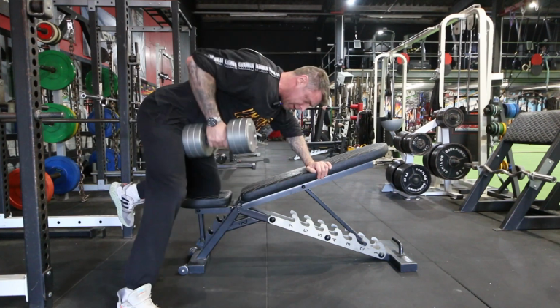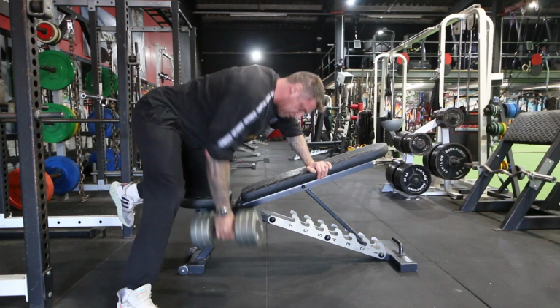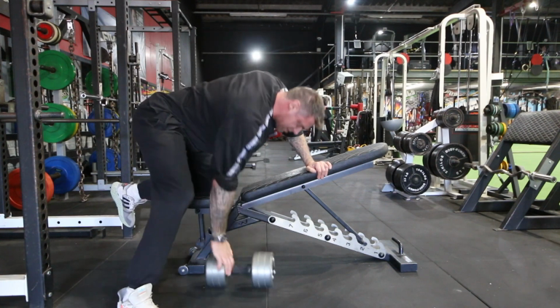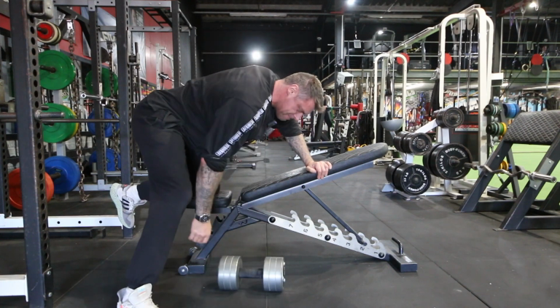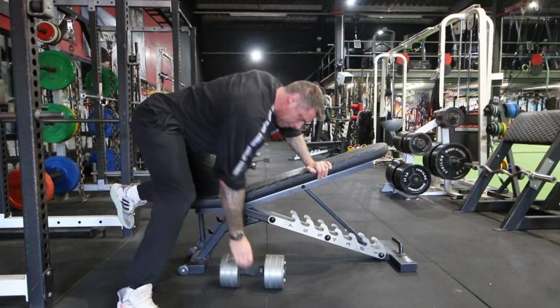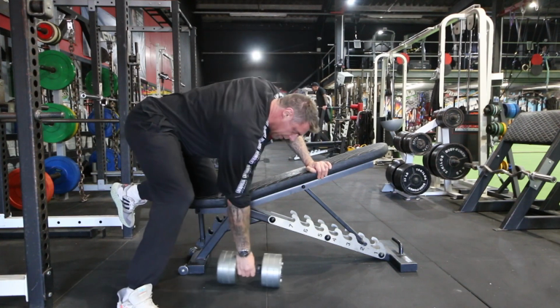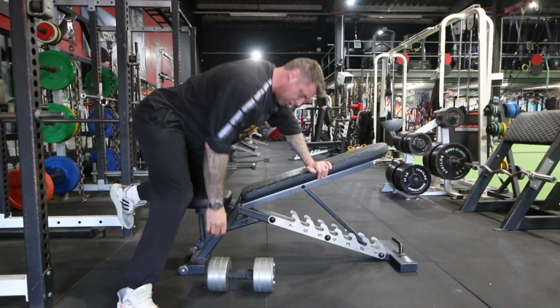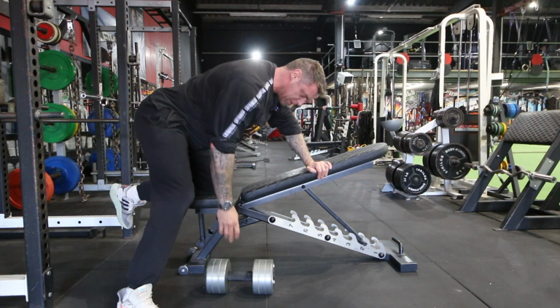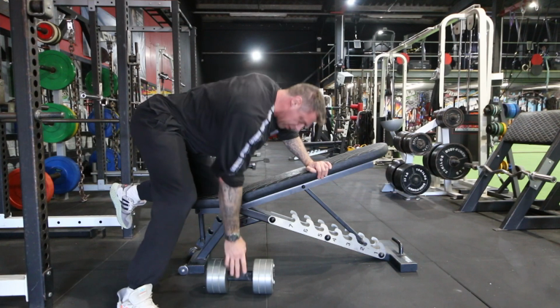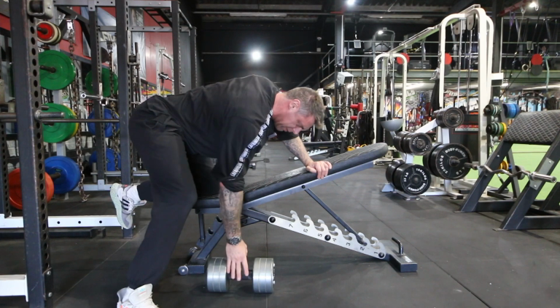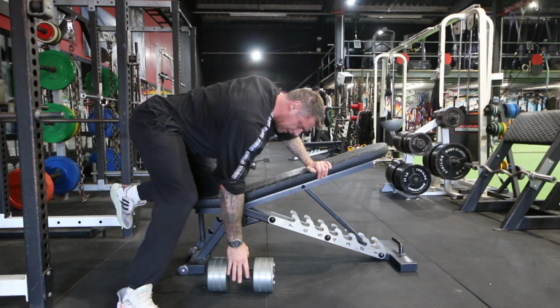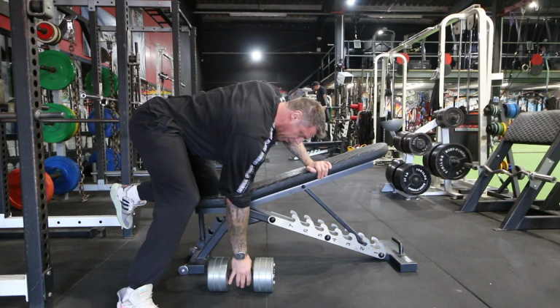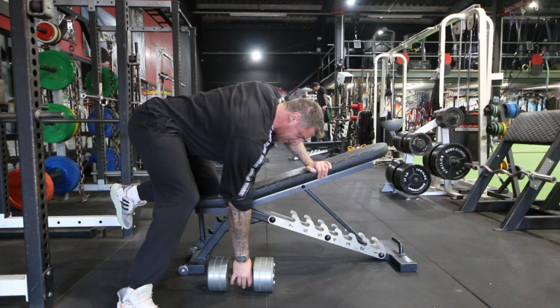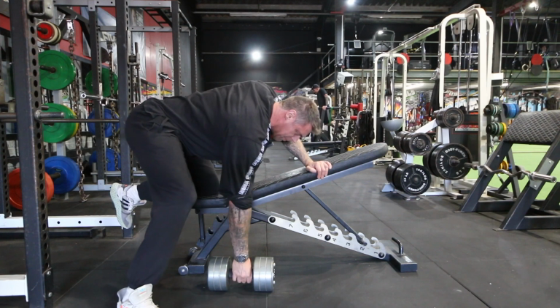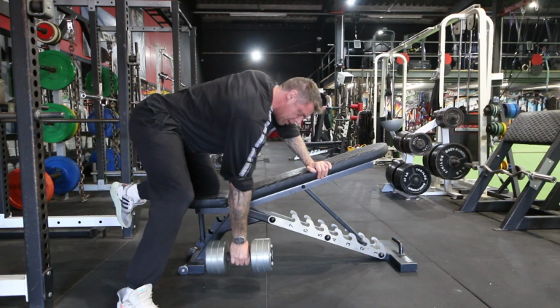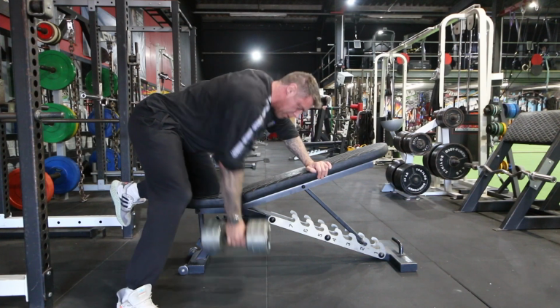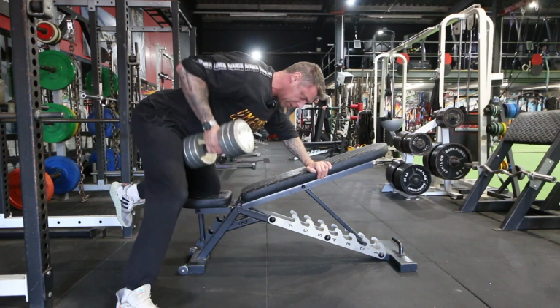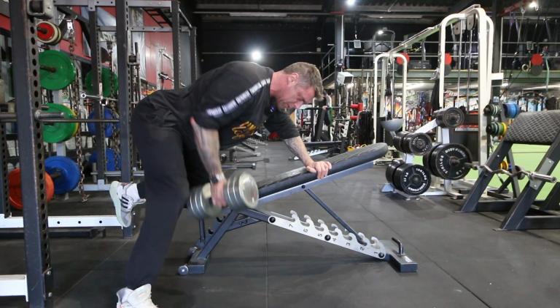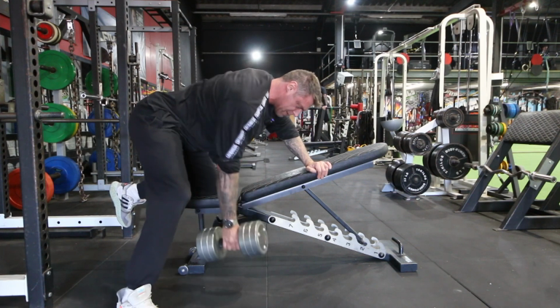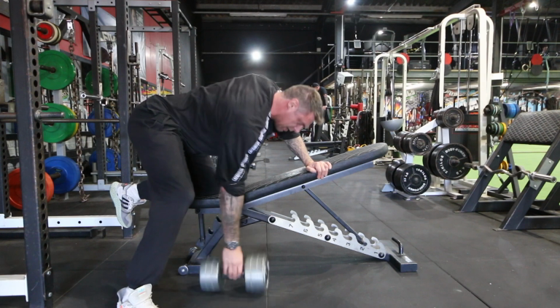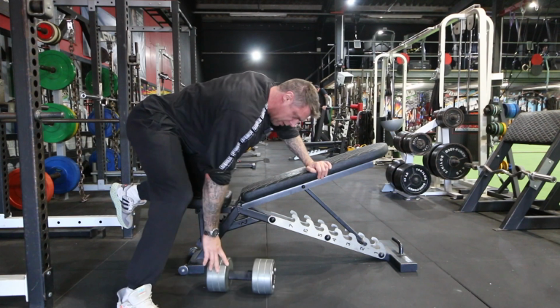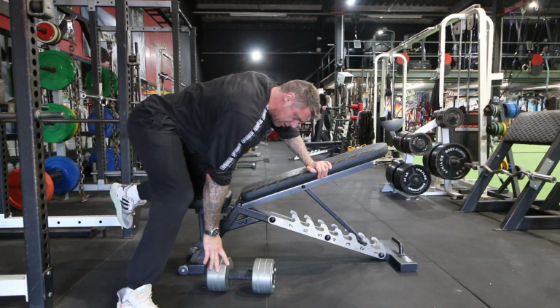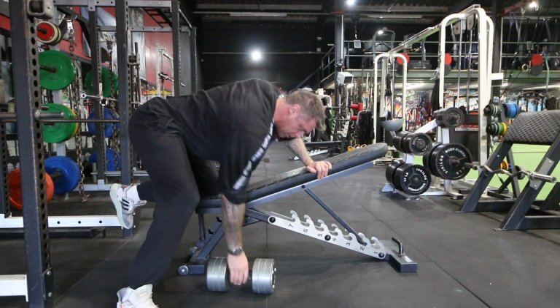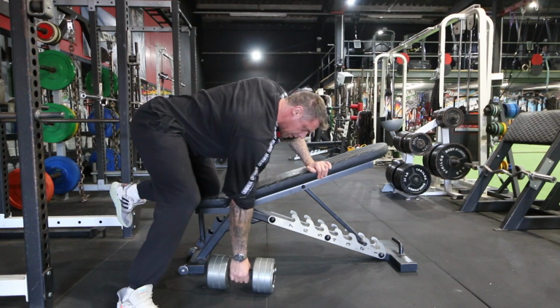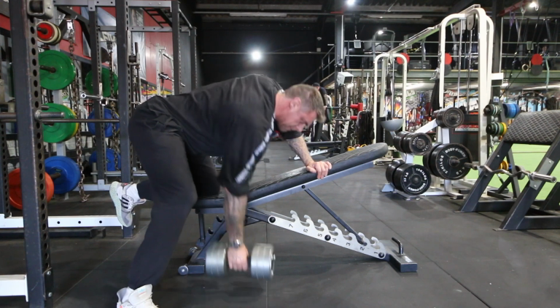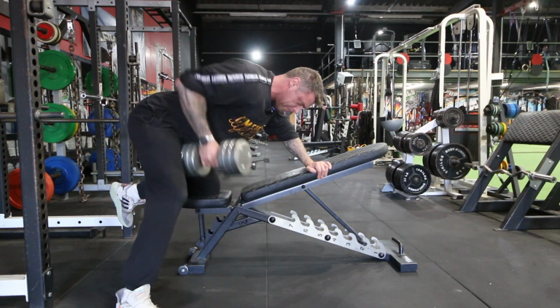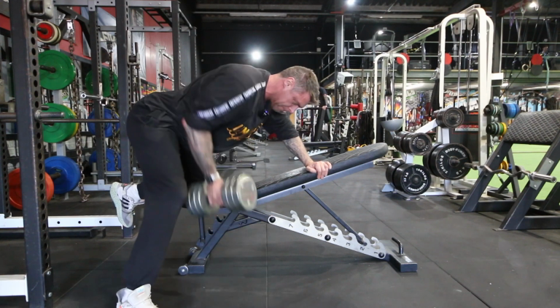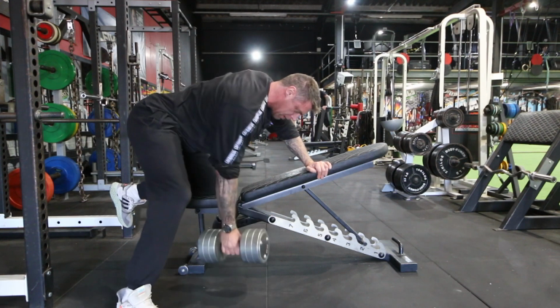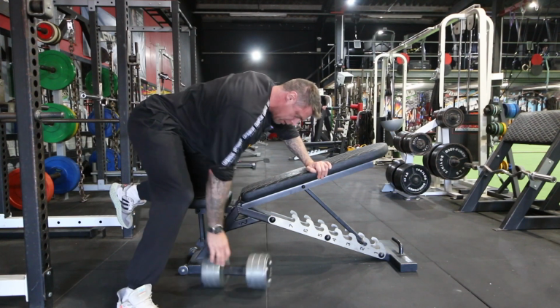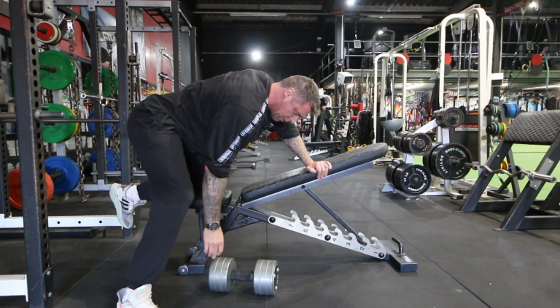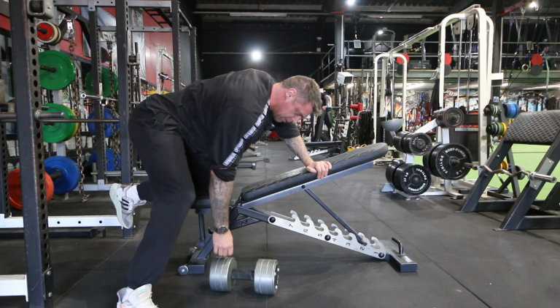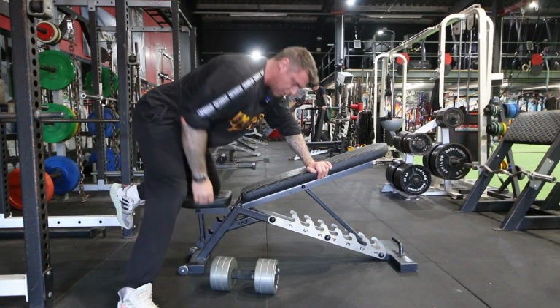Sloppy form is just dog shit reps. Your form is bang on still, but you're letting go of the weight each time. Pull, squeeze. One, two. And so on.